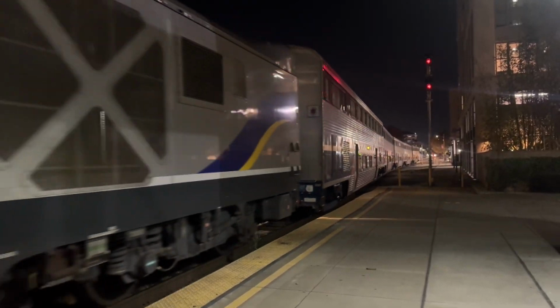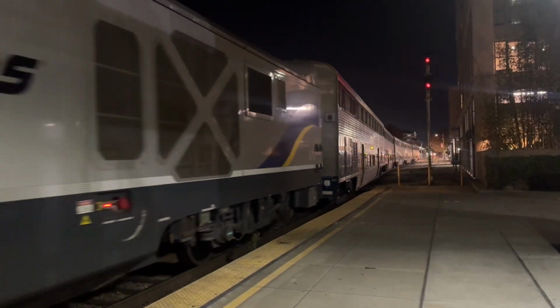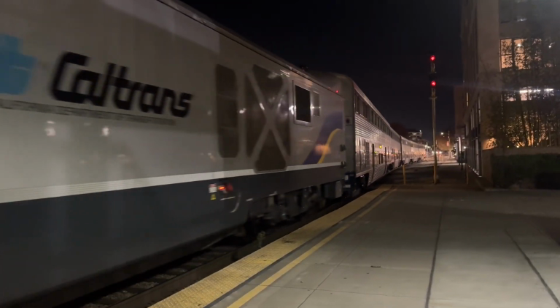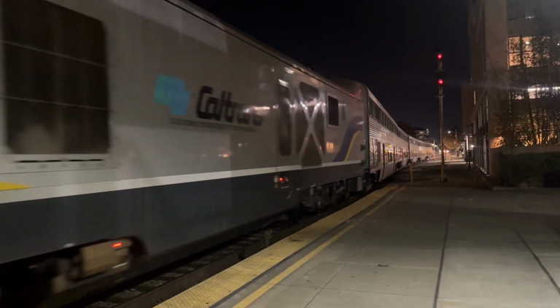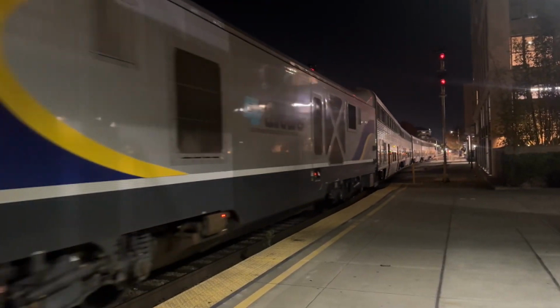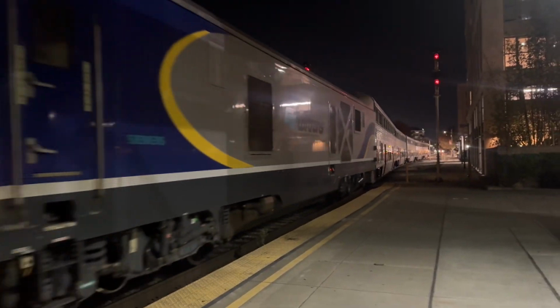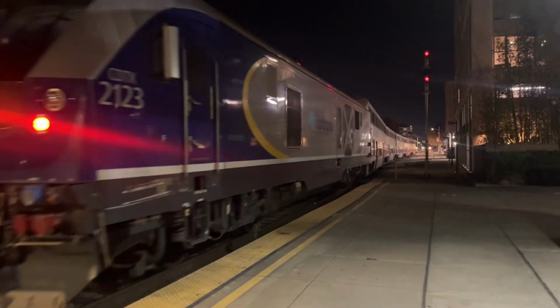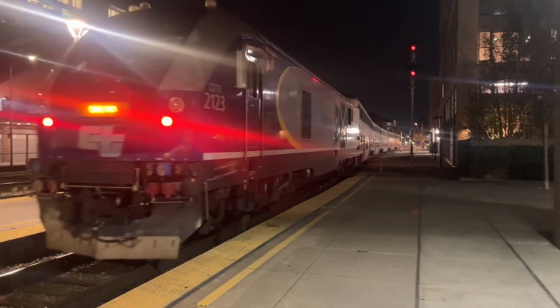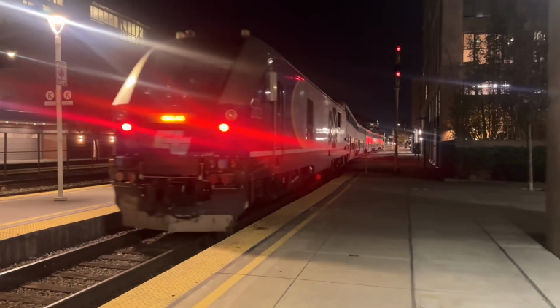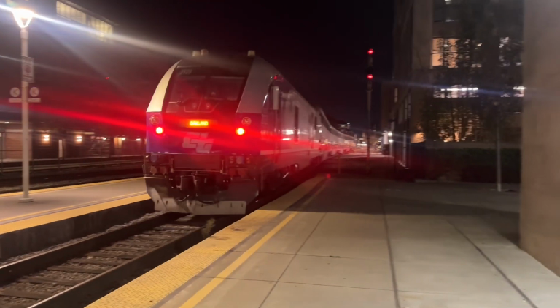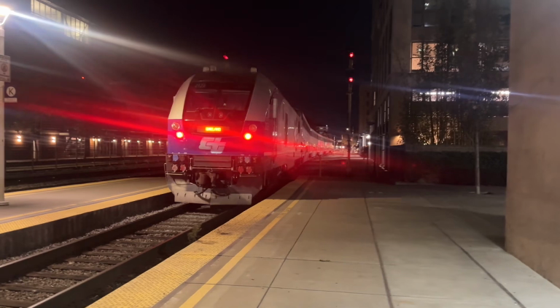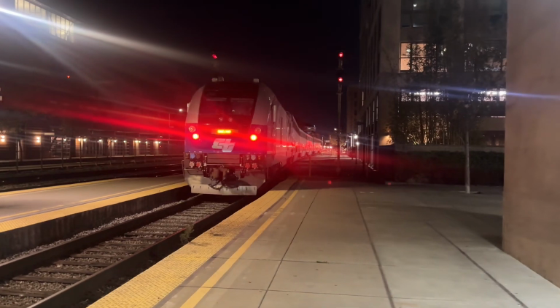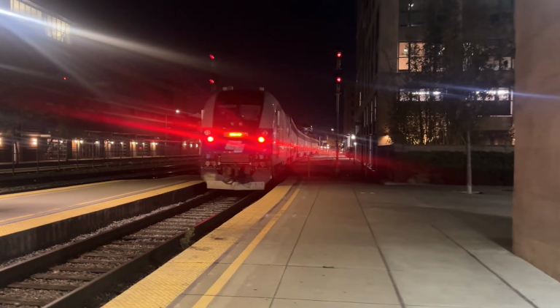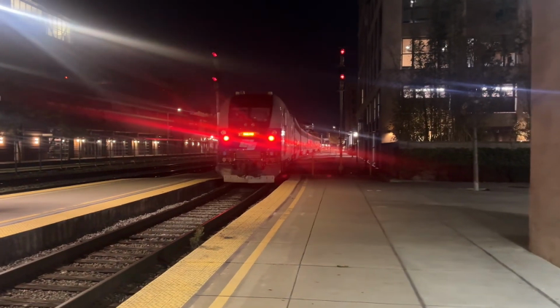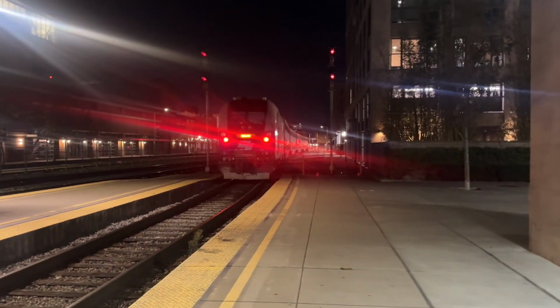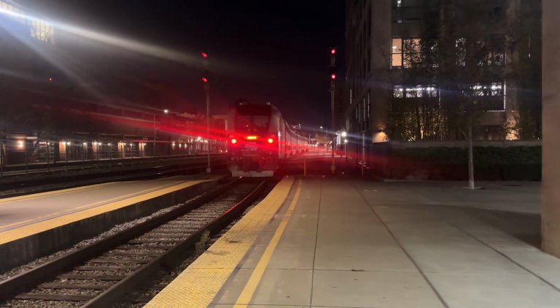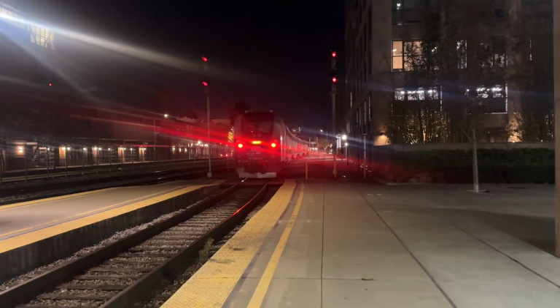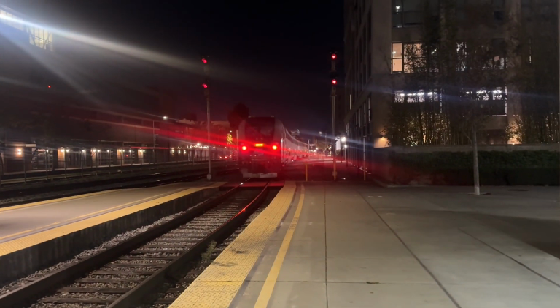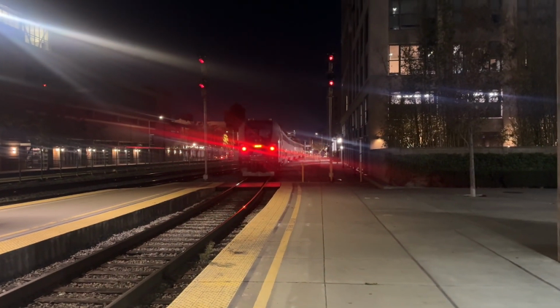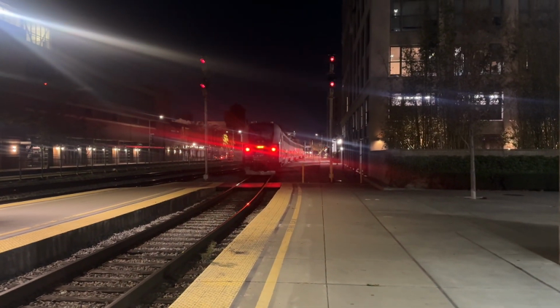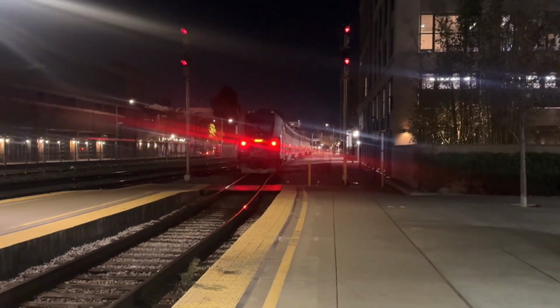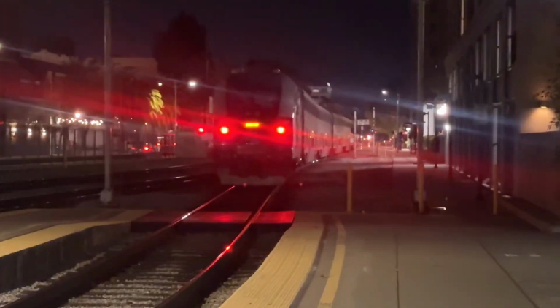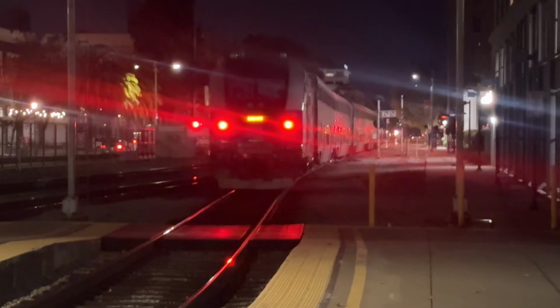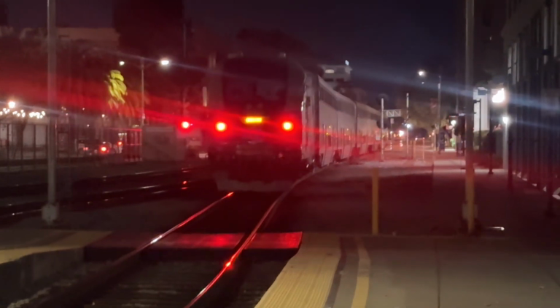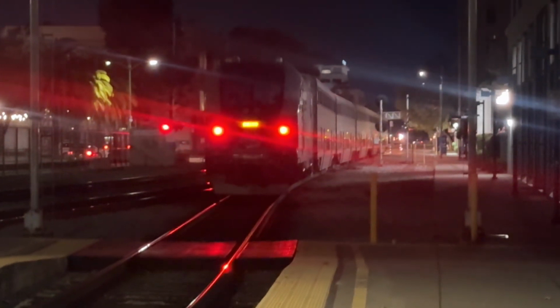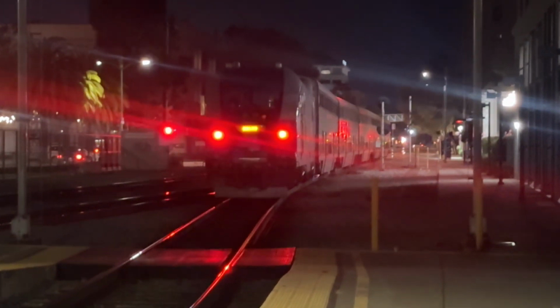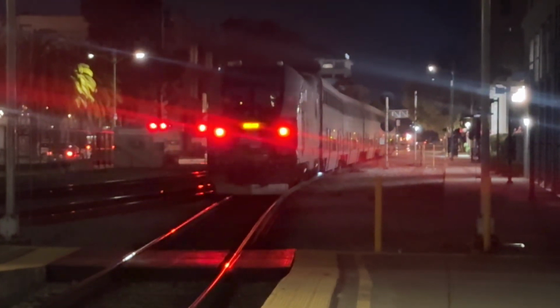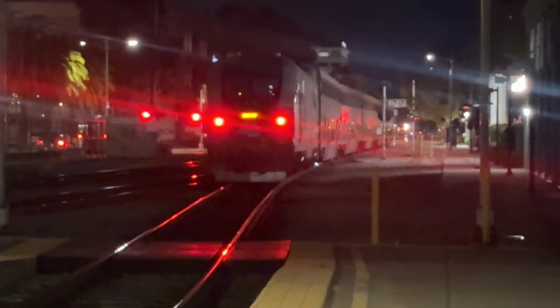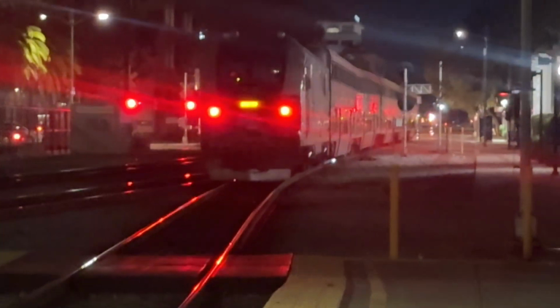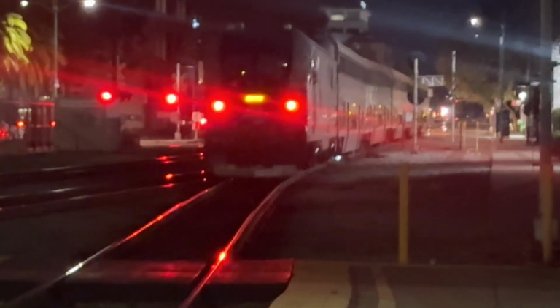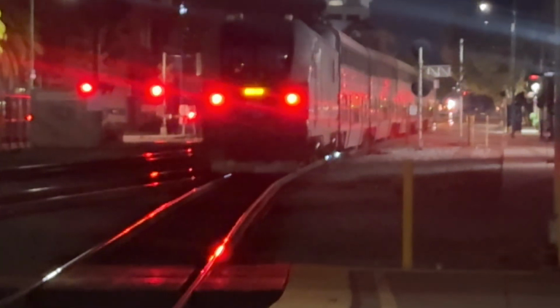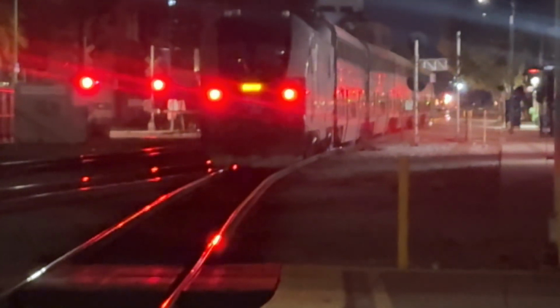We'll see the Charger here at 2123. That train is going back to the Oakland Amtrak yard. I don't know what set this train will return into — either 520 in the morning or 522 in the morning.